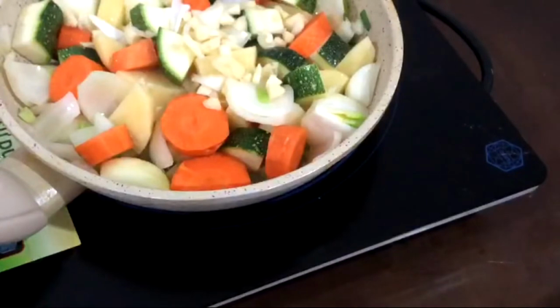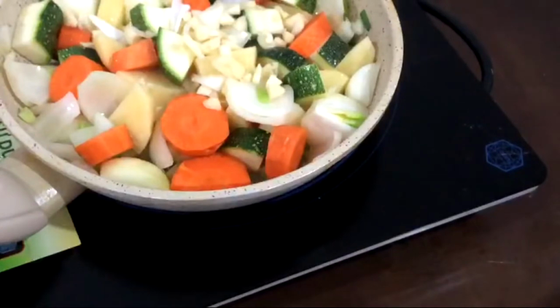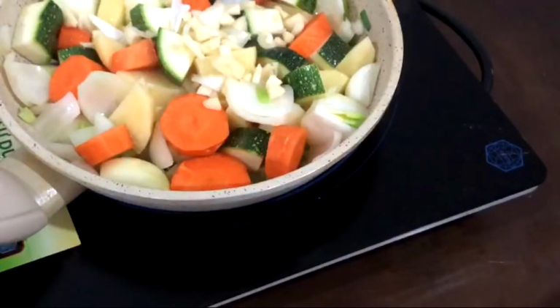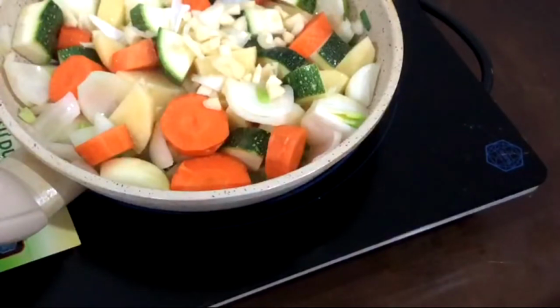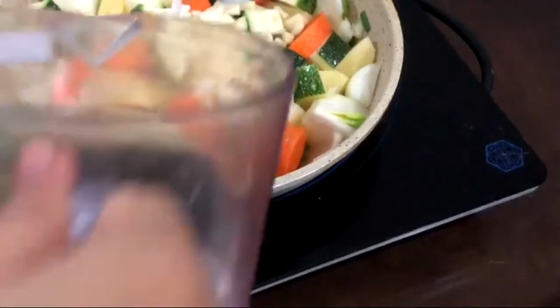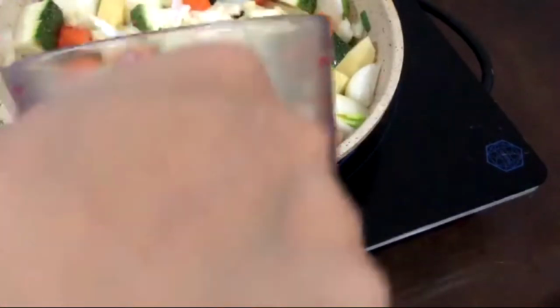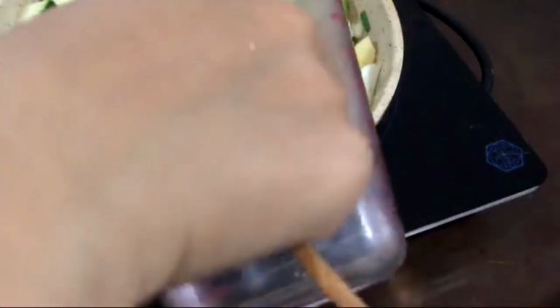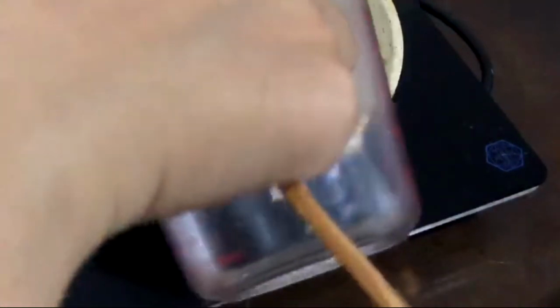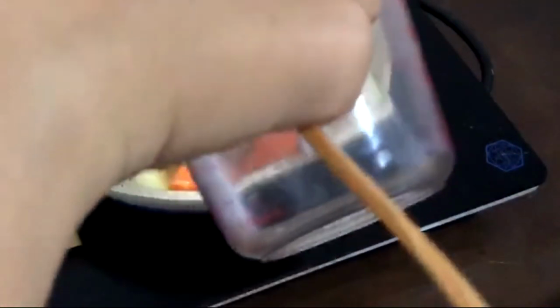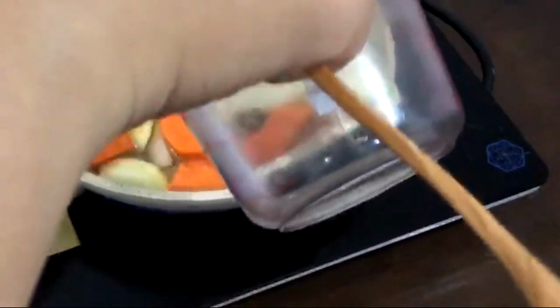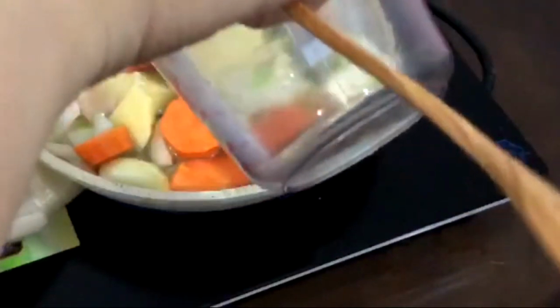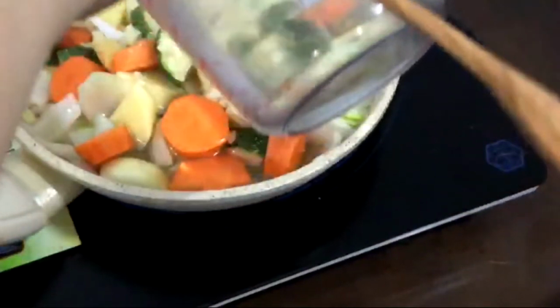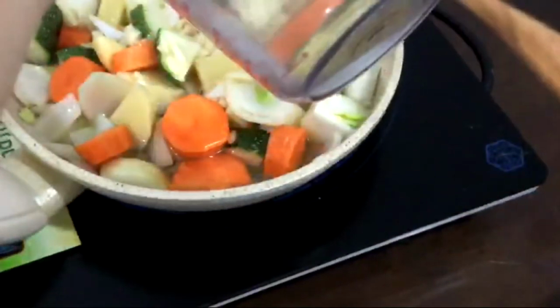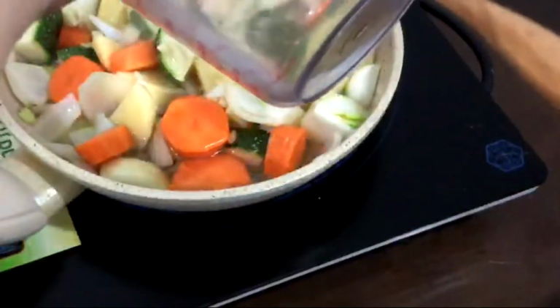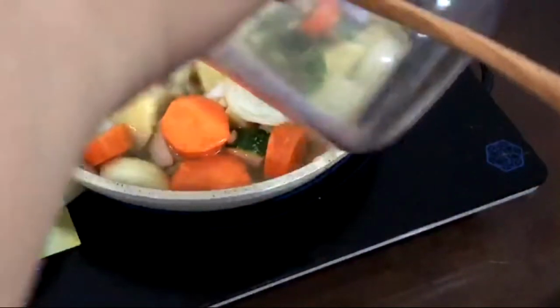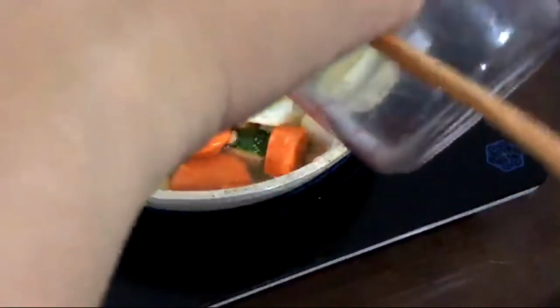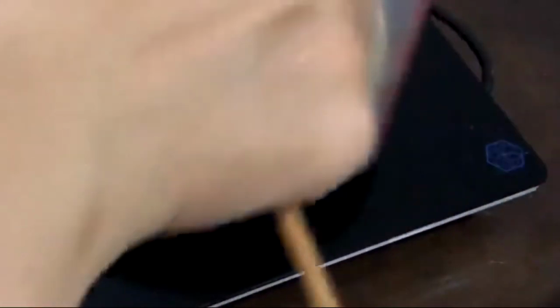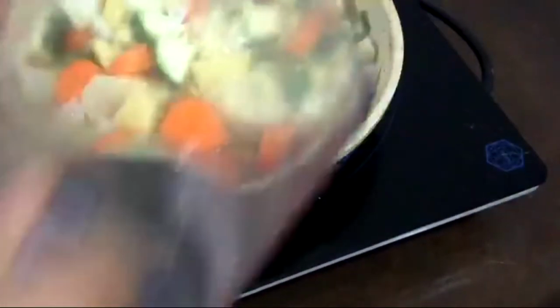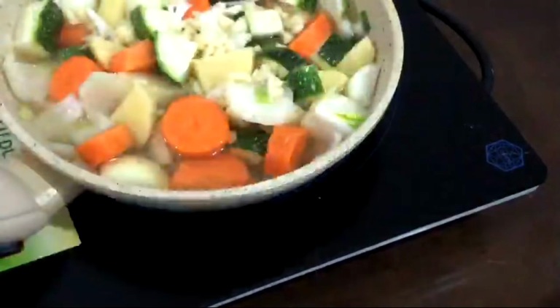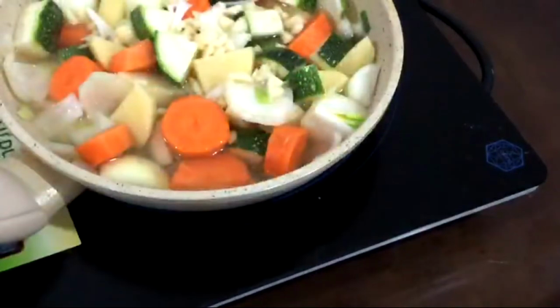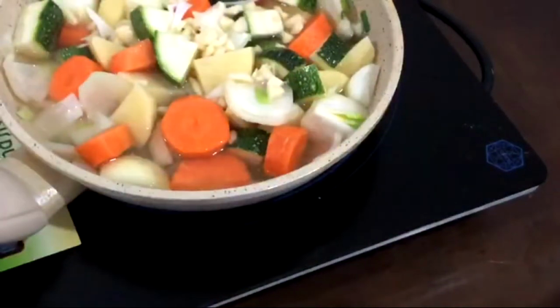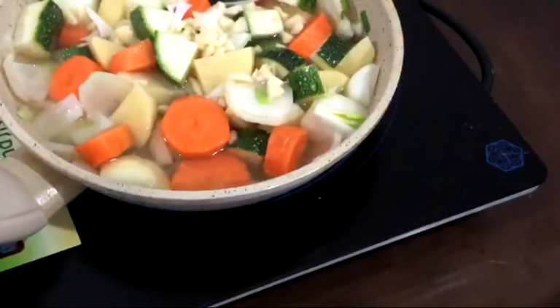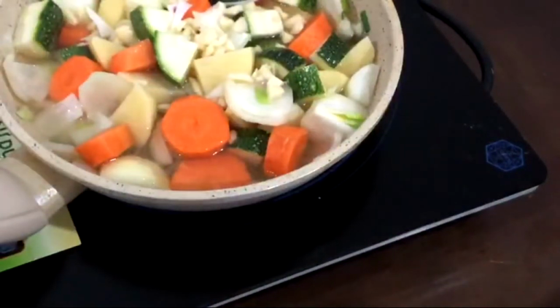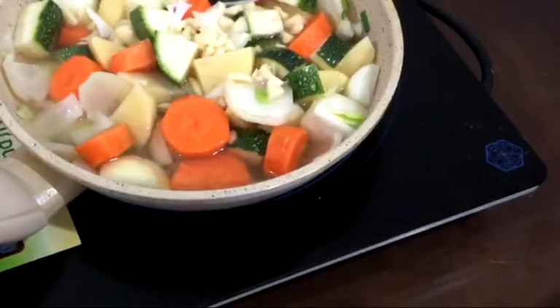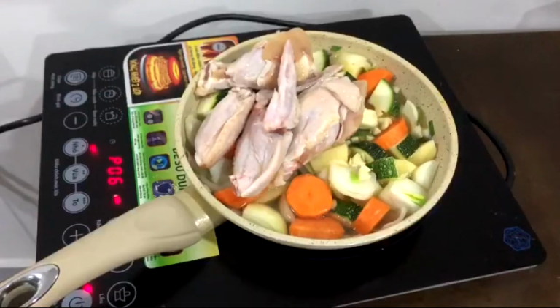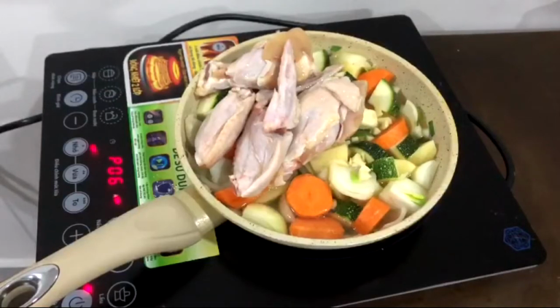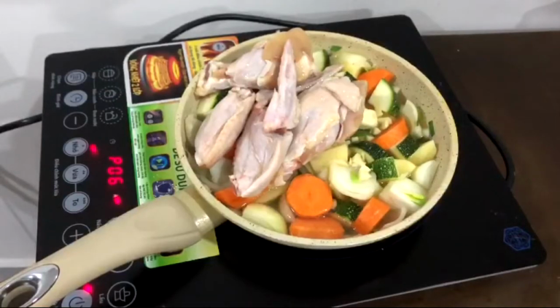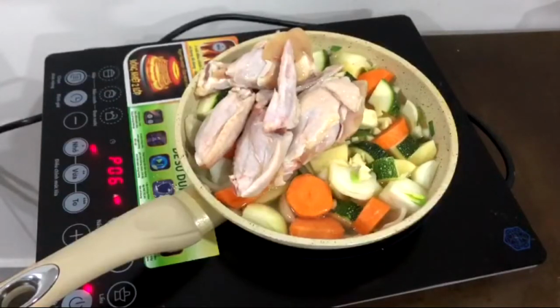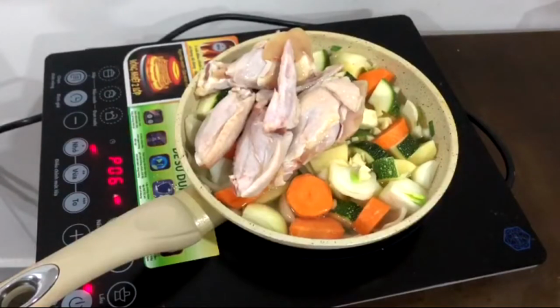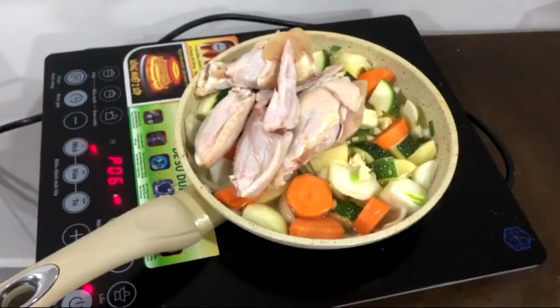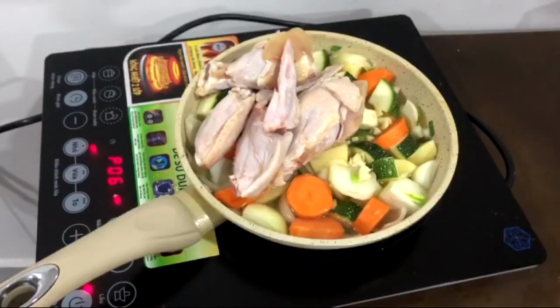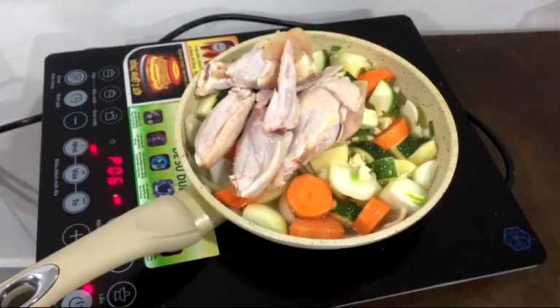I added in some chopped garlic, a bit of water, and chicken wings.